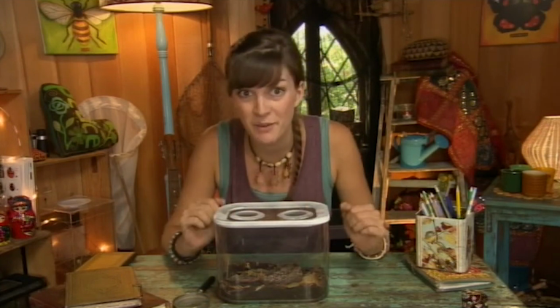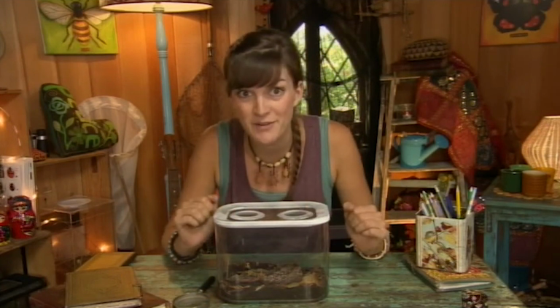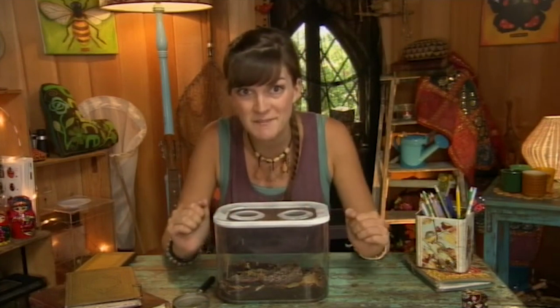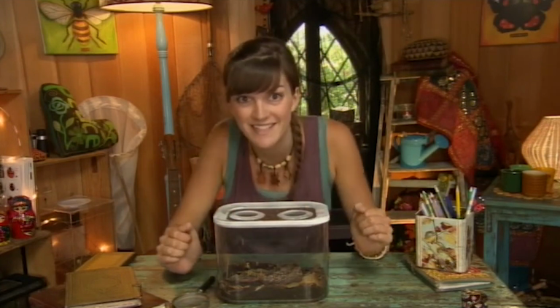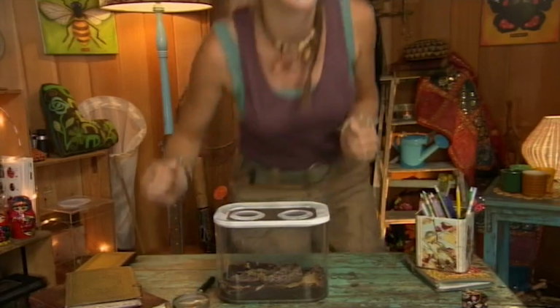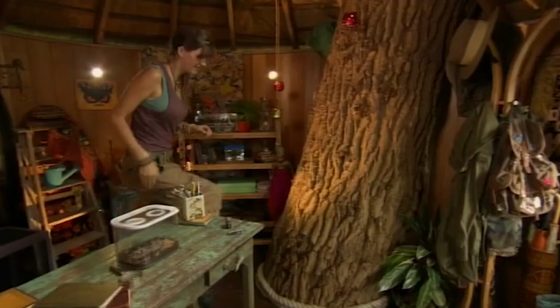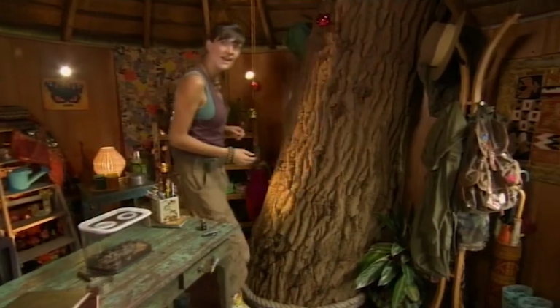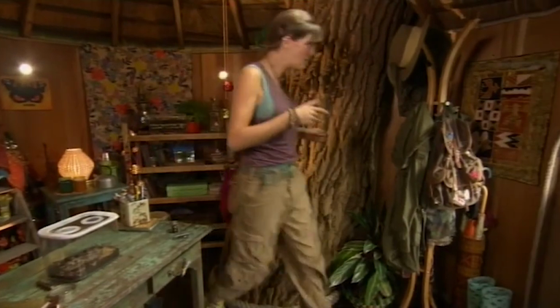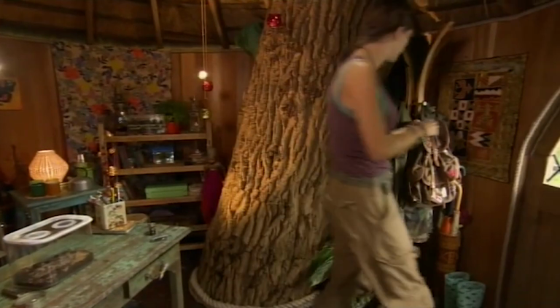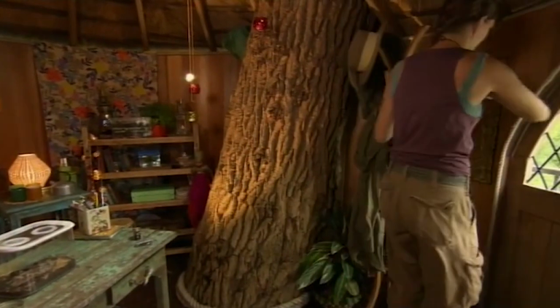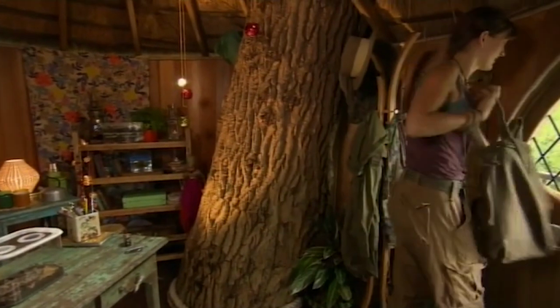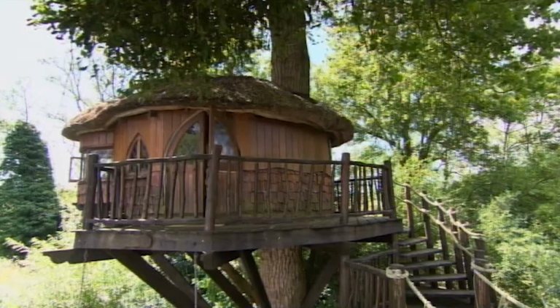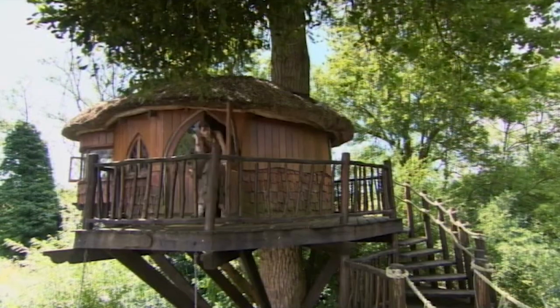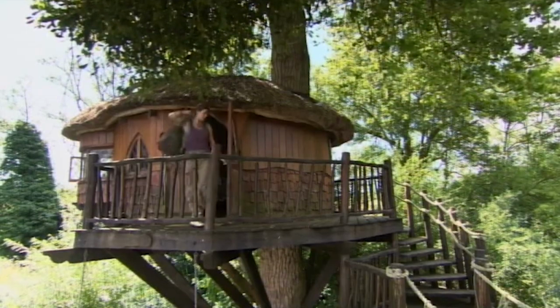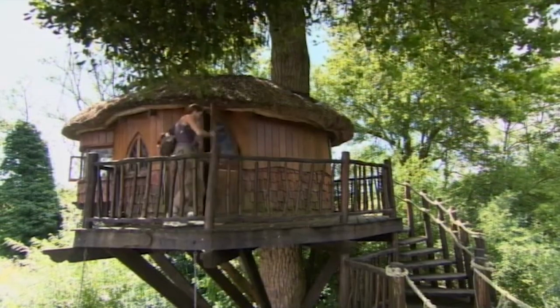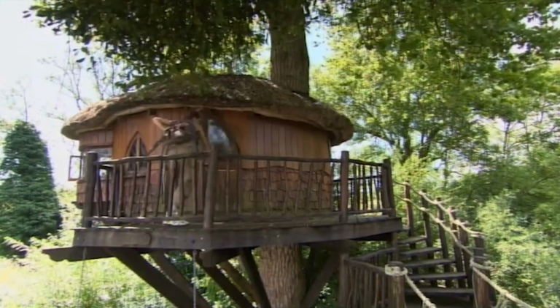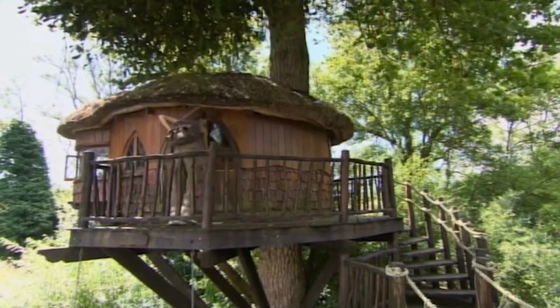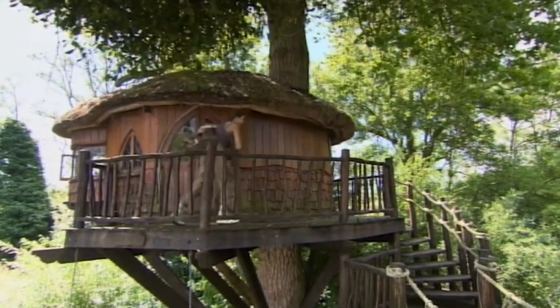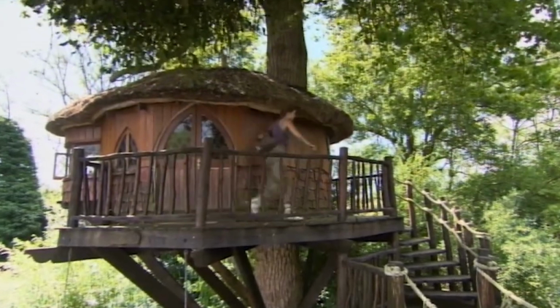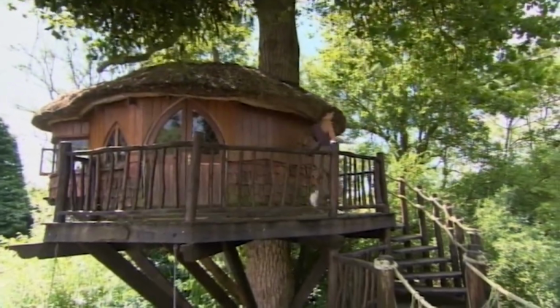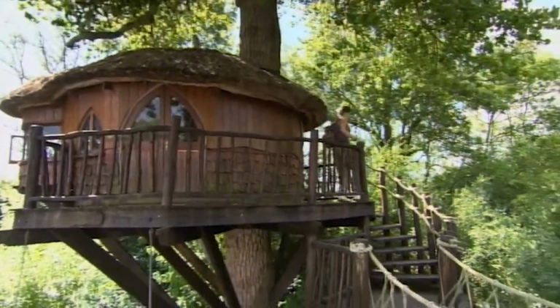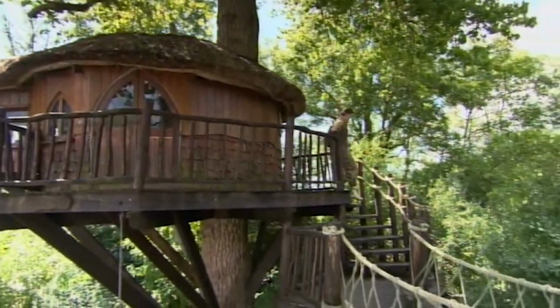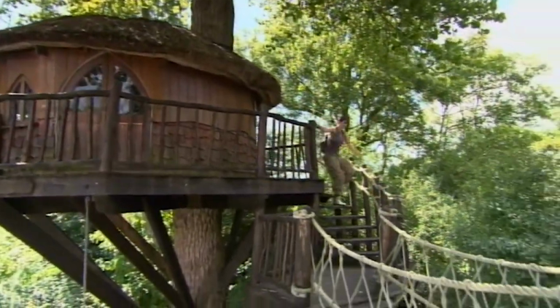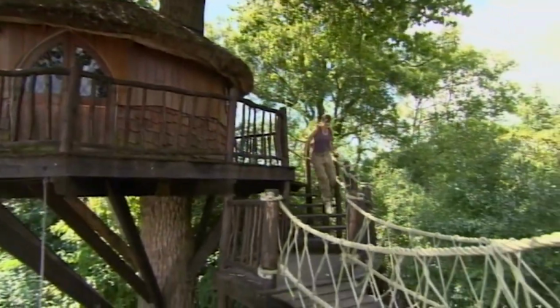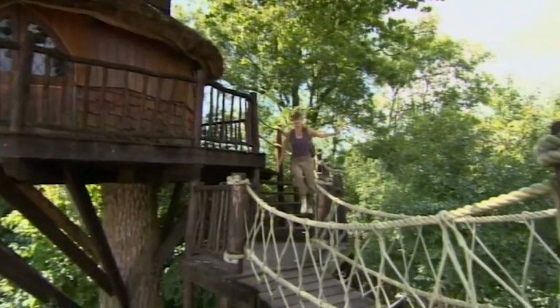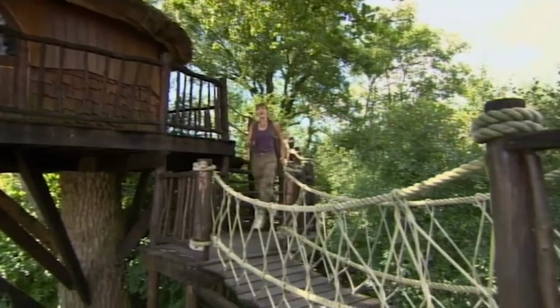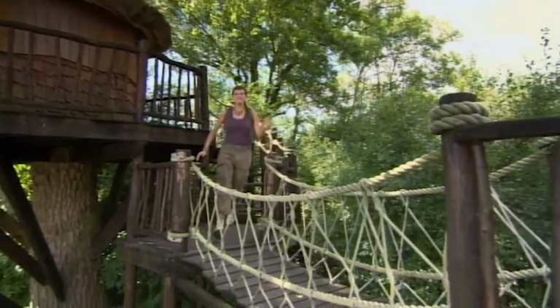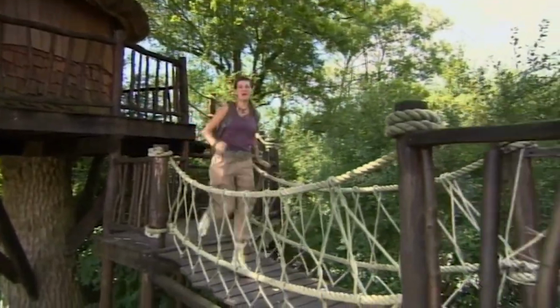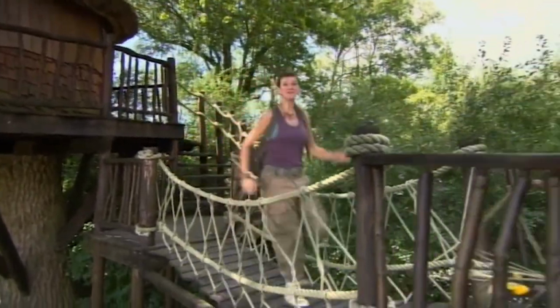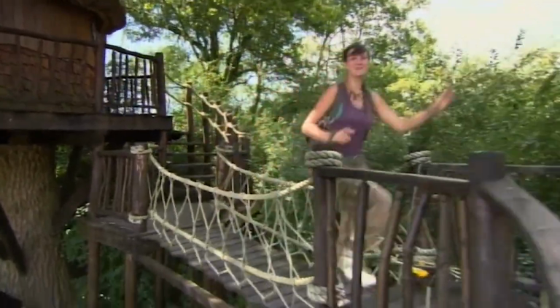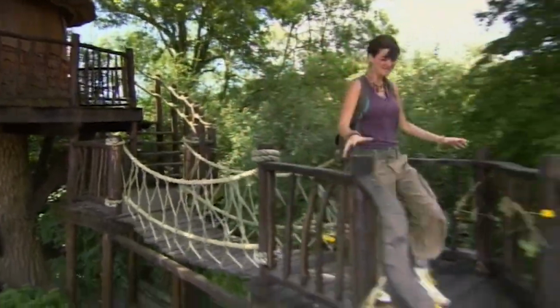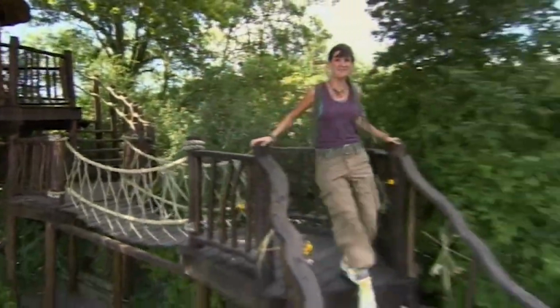Shall we go and look for a centipede? Come on! Whatever the weather, we're off together on a mini-beast adventure!